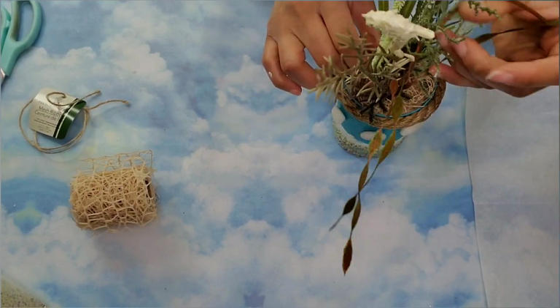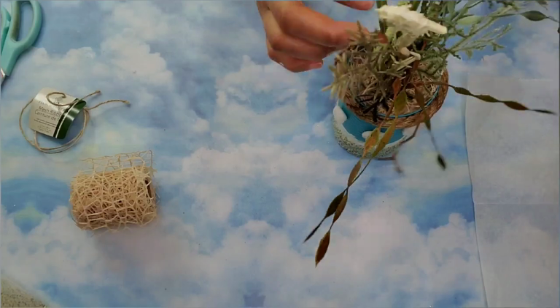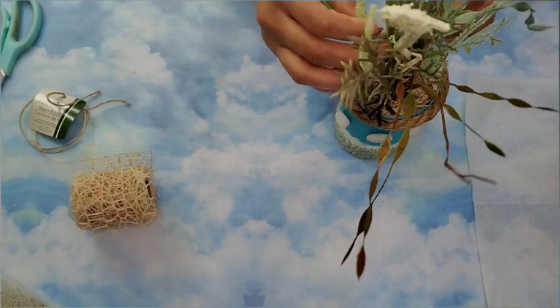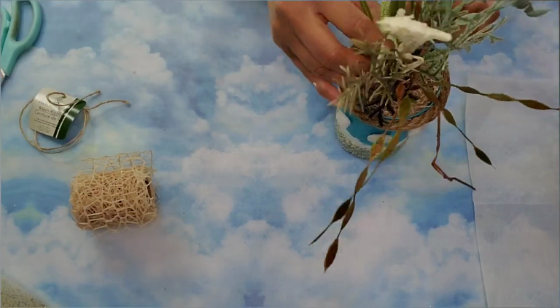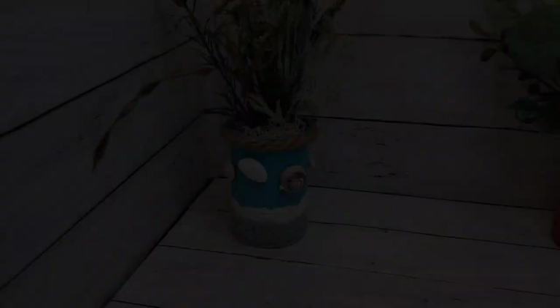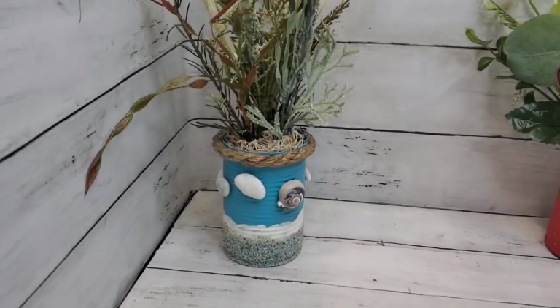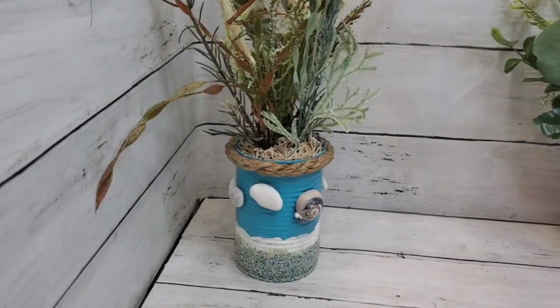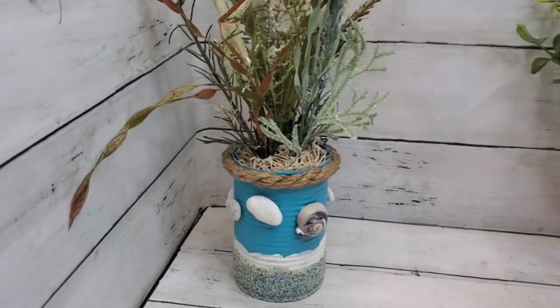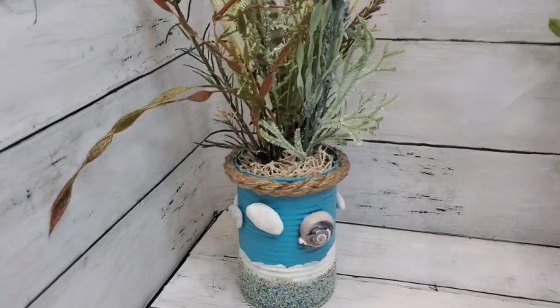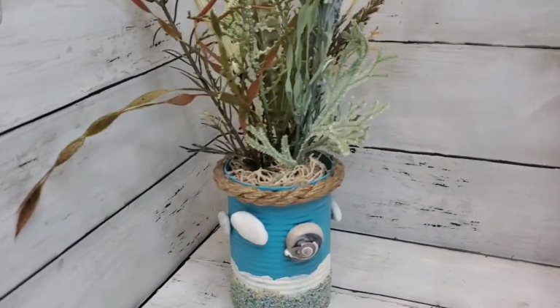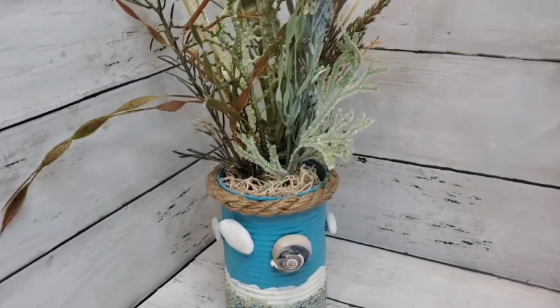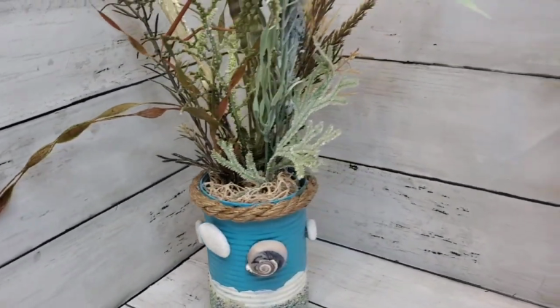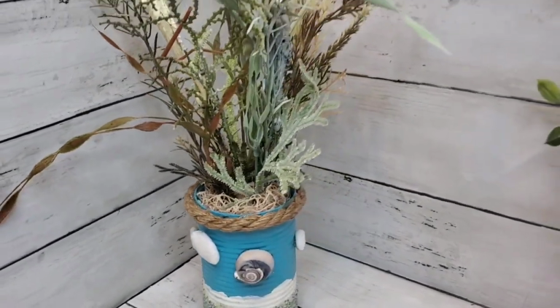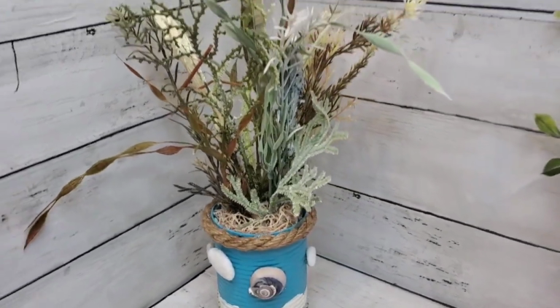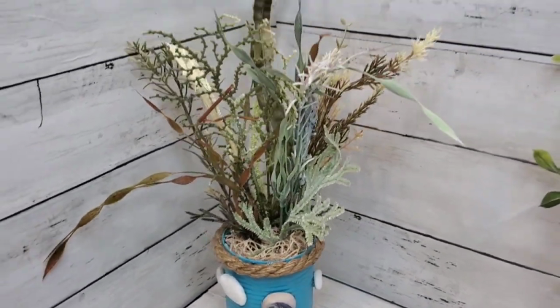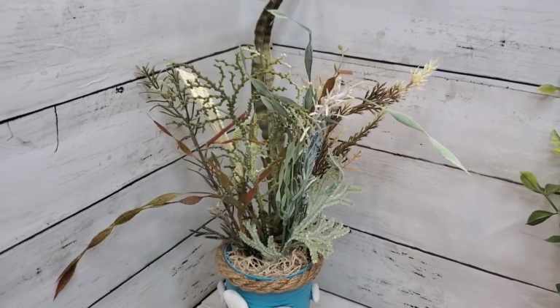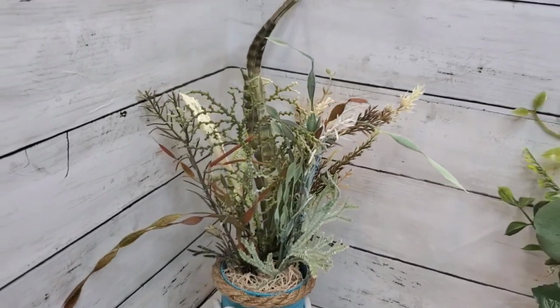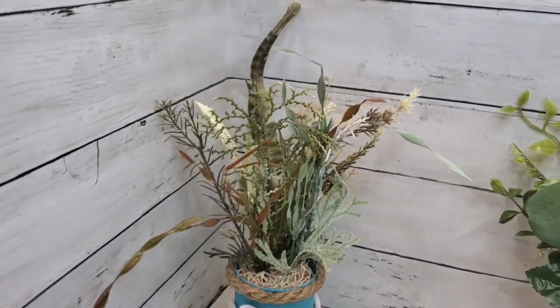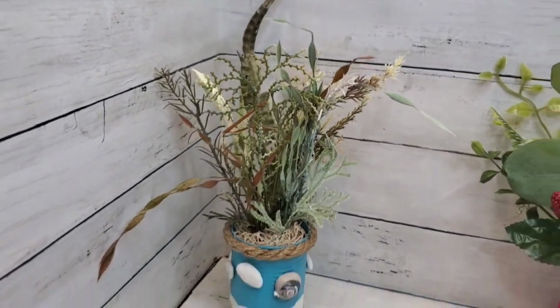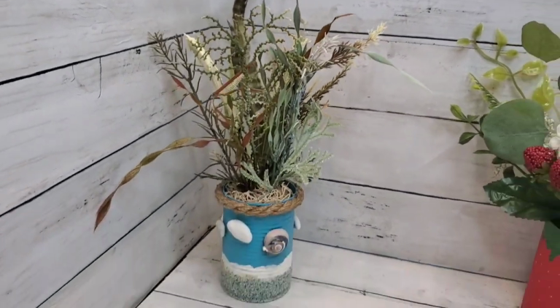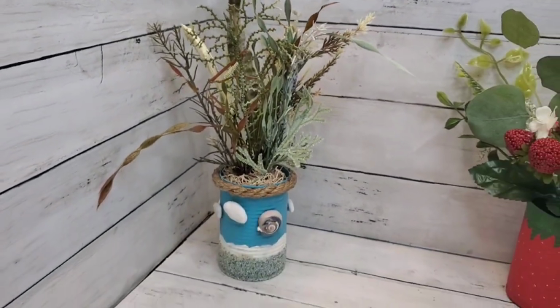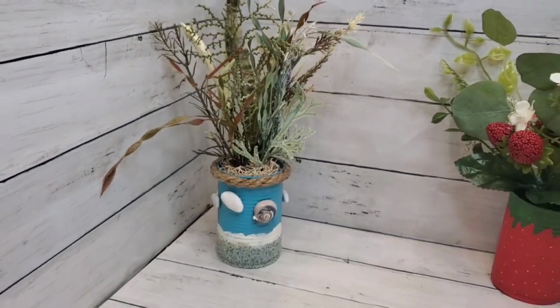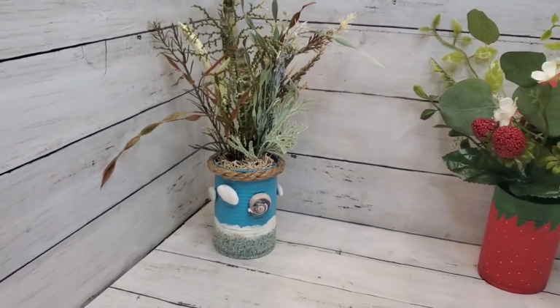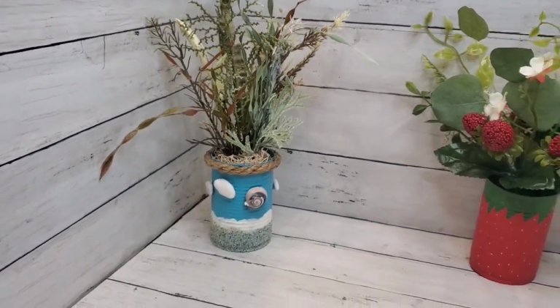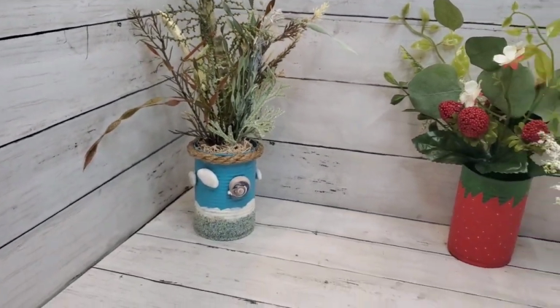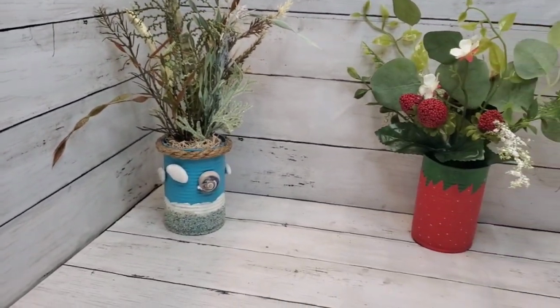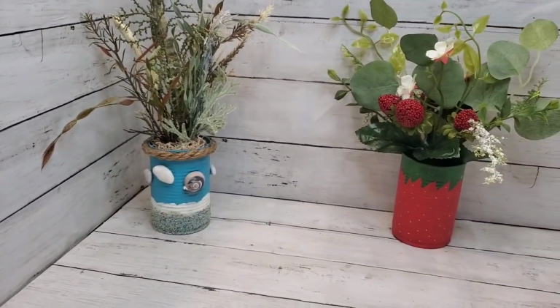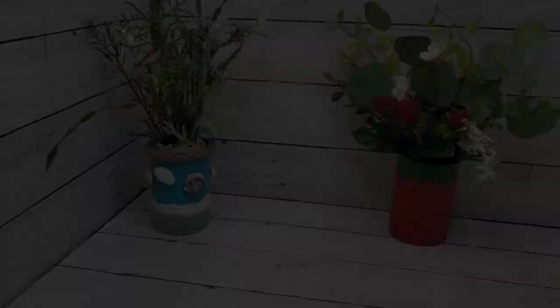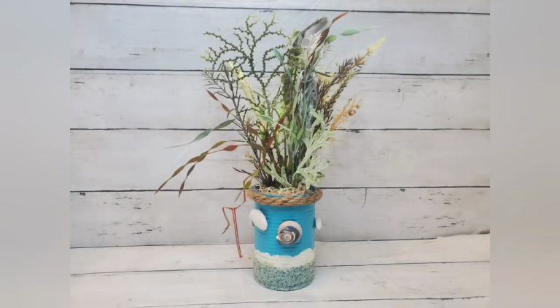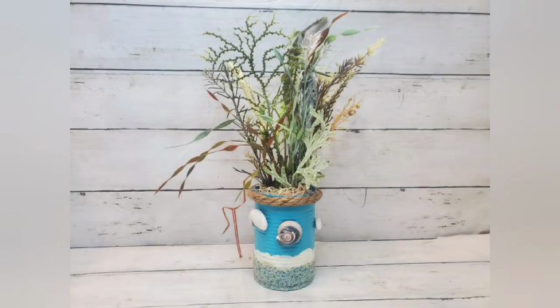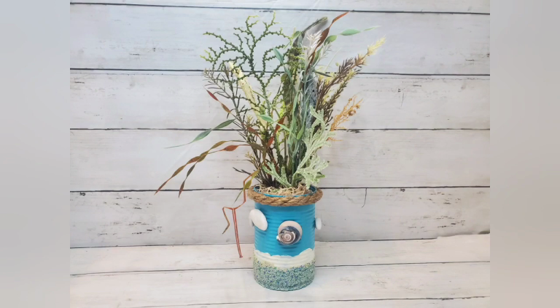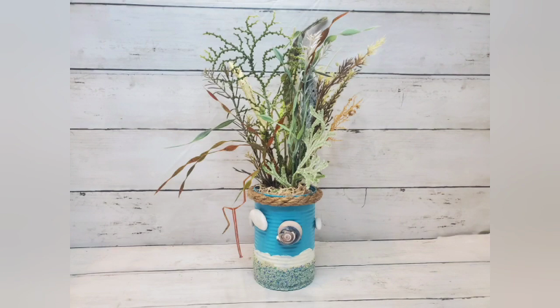And here it is! Oh my god, this is so stinking cute. I was trying to do one of each summer thing and I think I nailed the beach. What do you think?